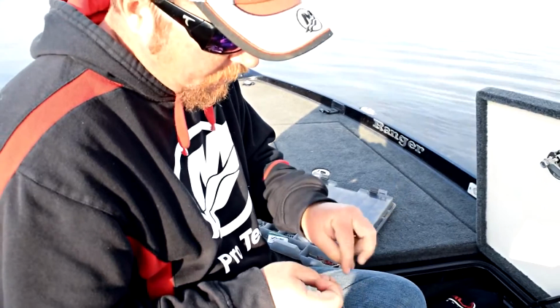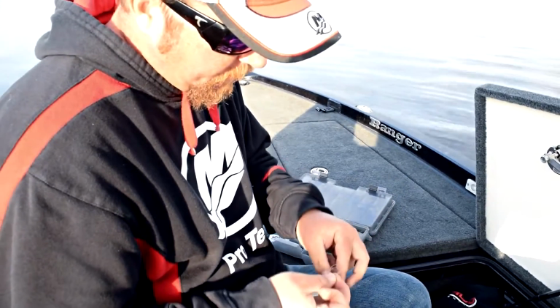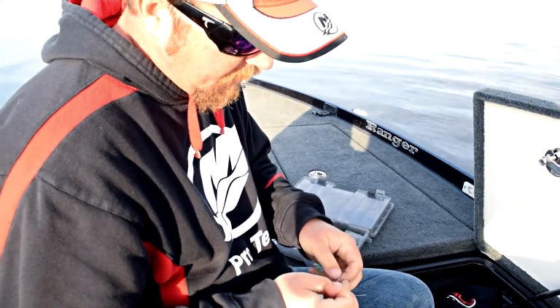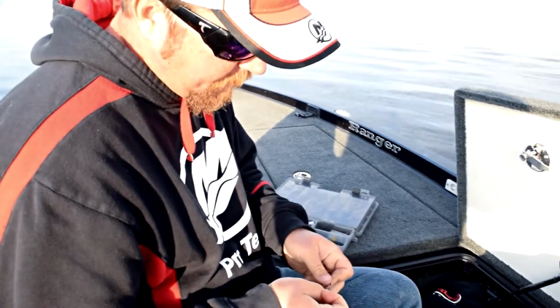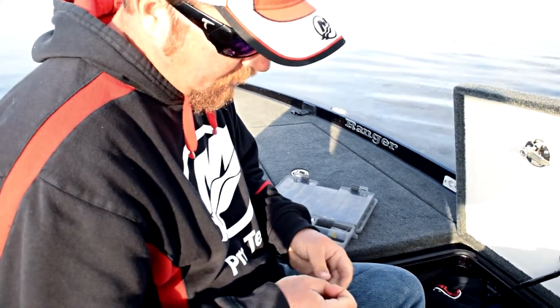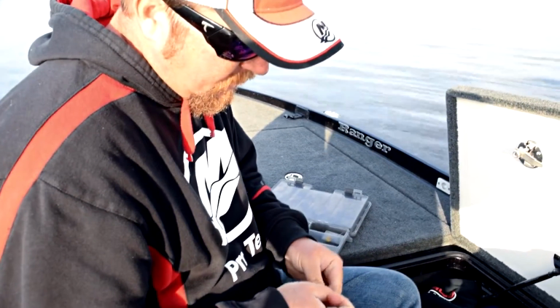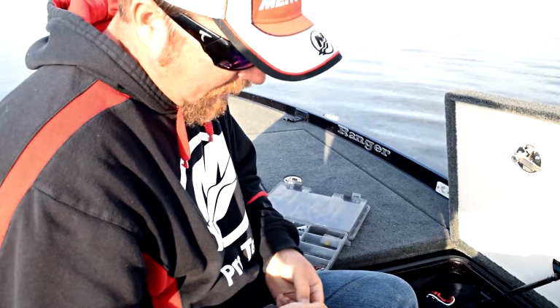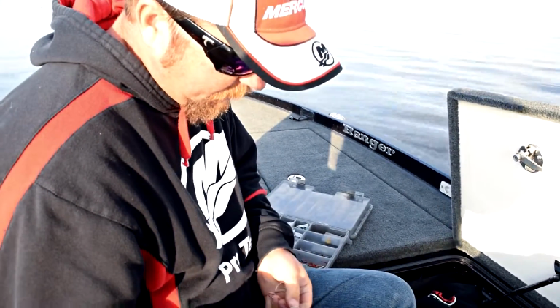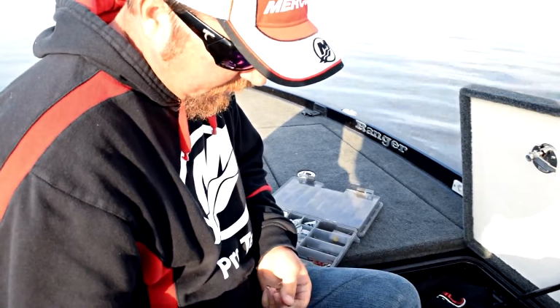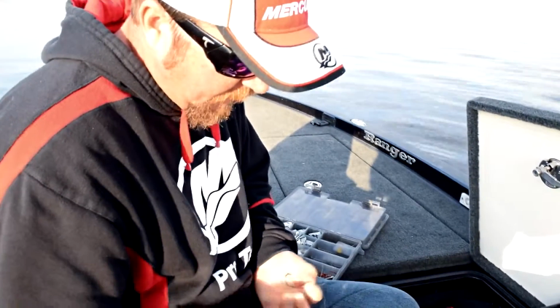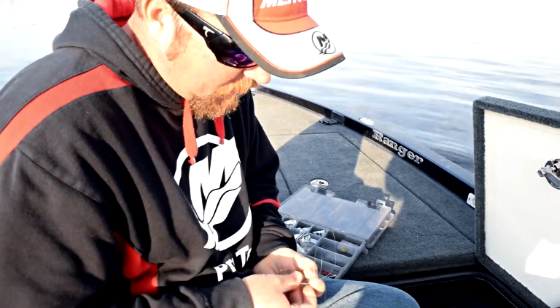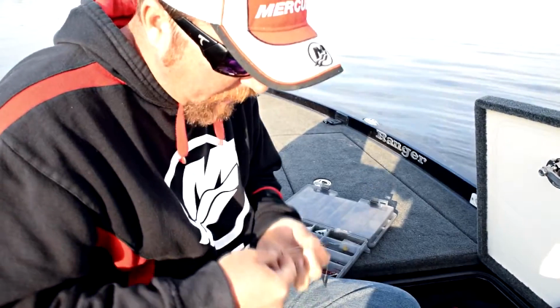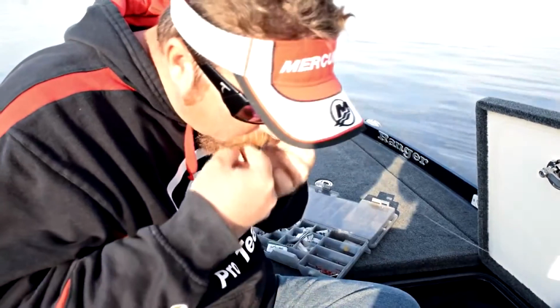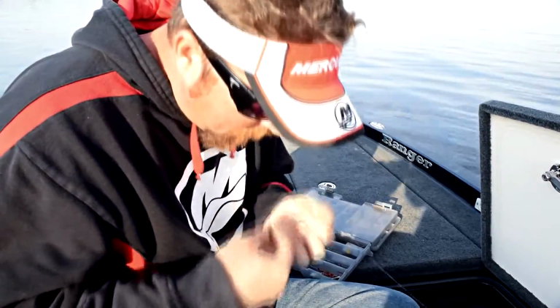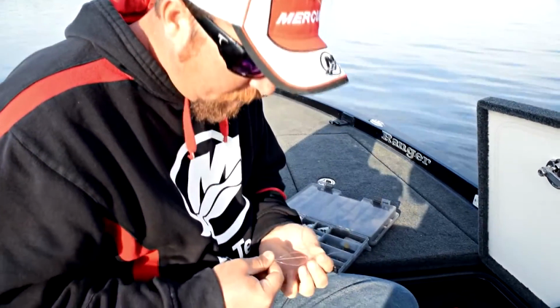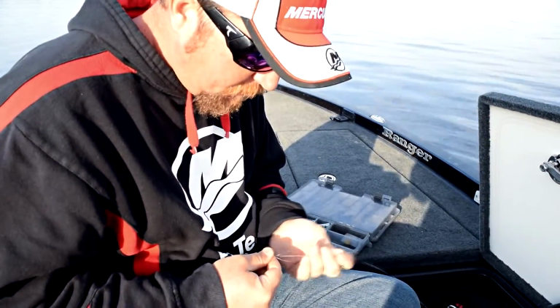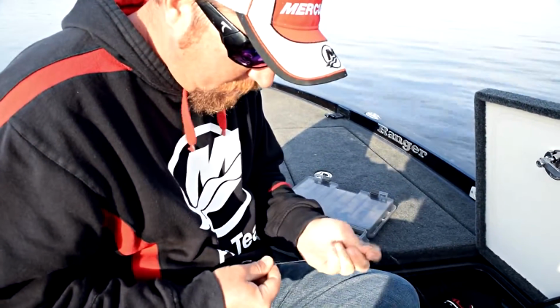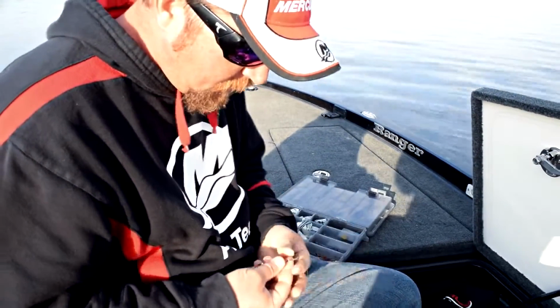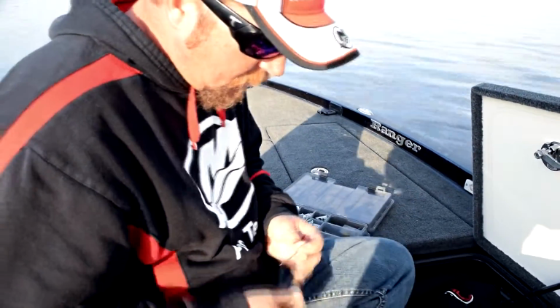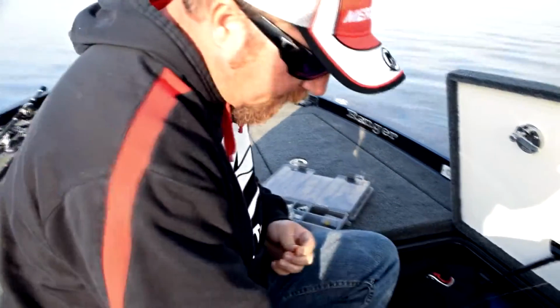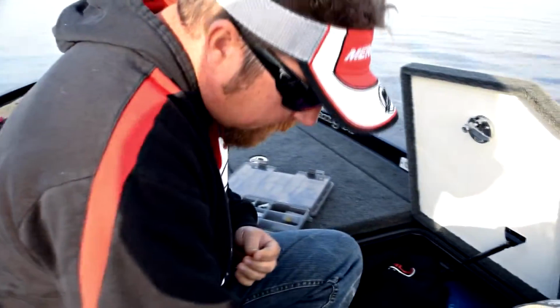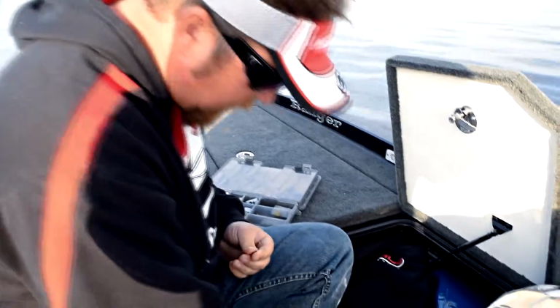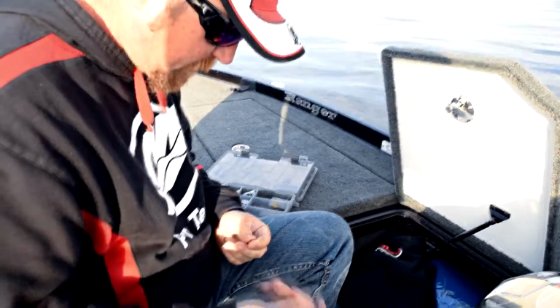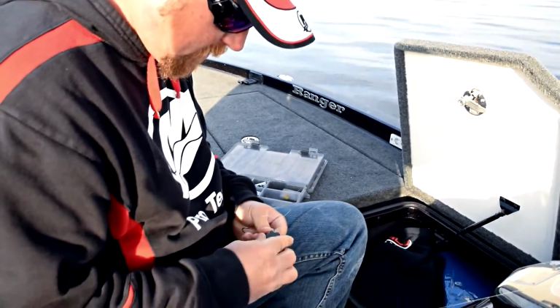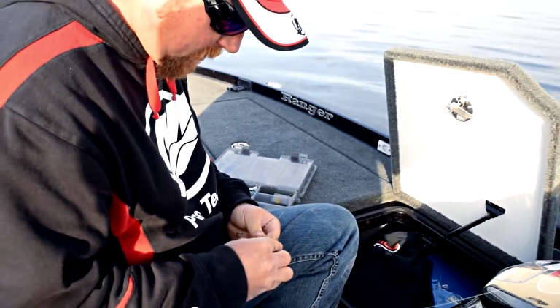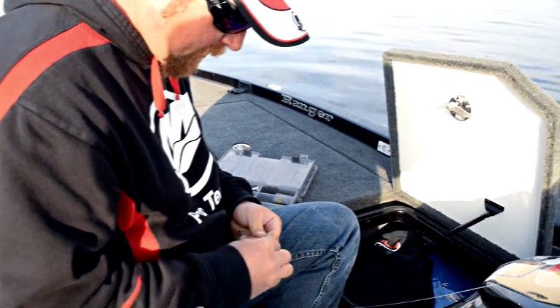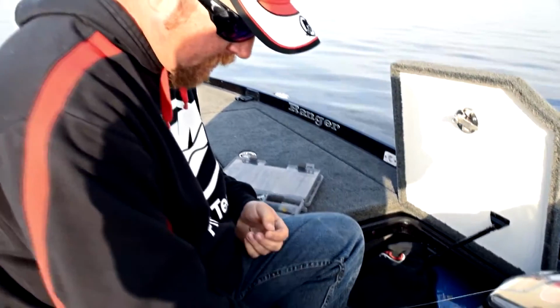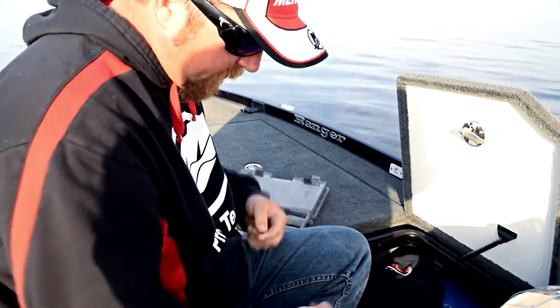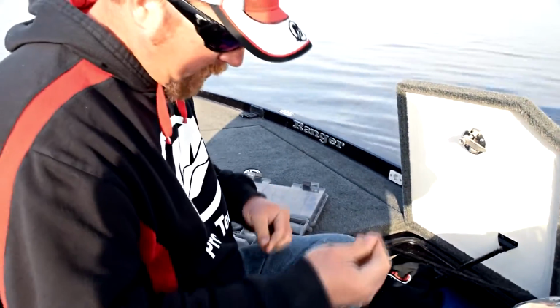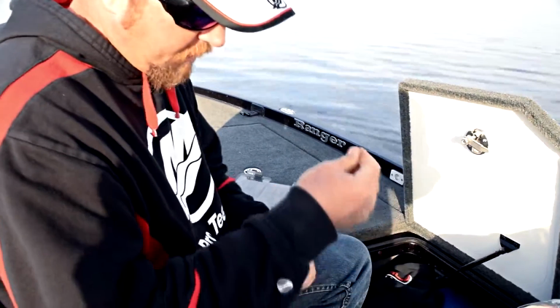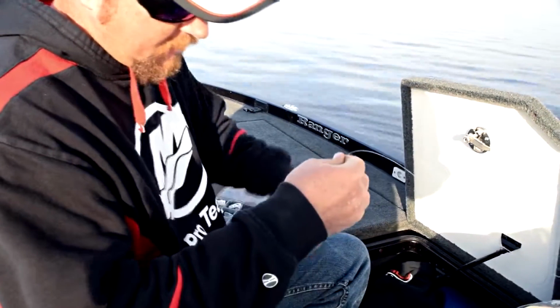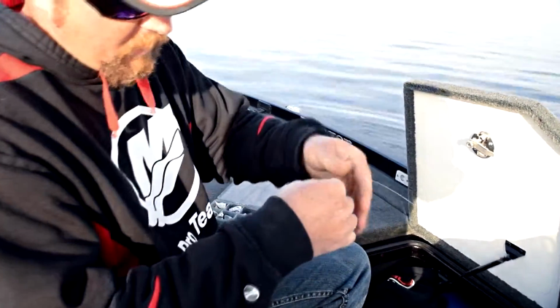I'm rigging up an ace — a 6 inch fat ace, black and blue with blue tail. I got a 5 aught laser trocar hook and a quarter ounce tungsten weight.